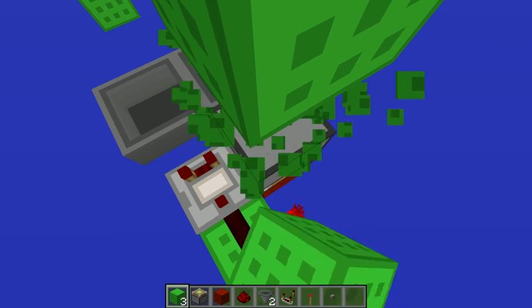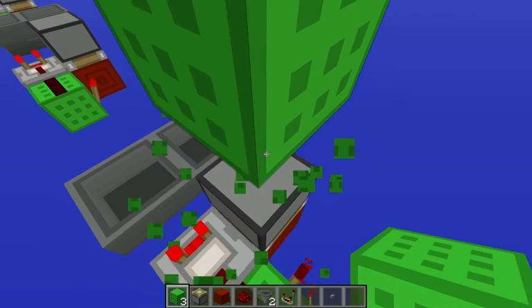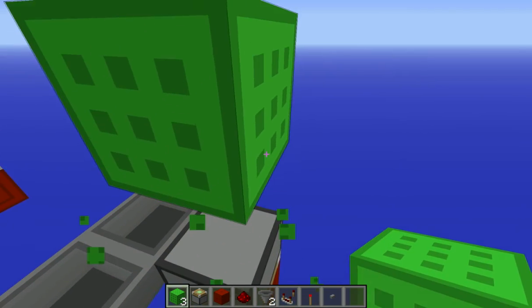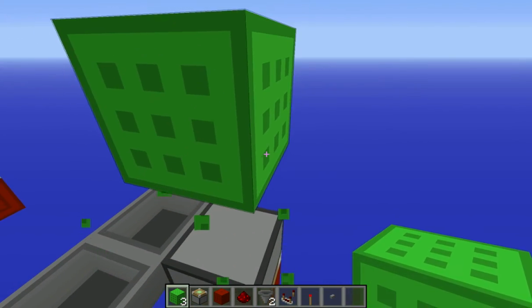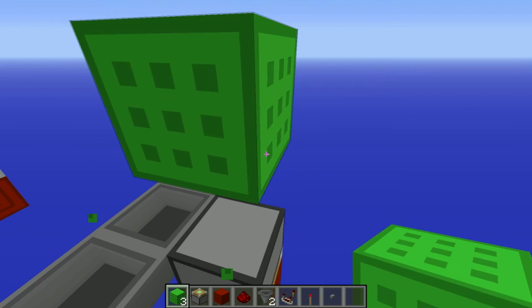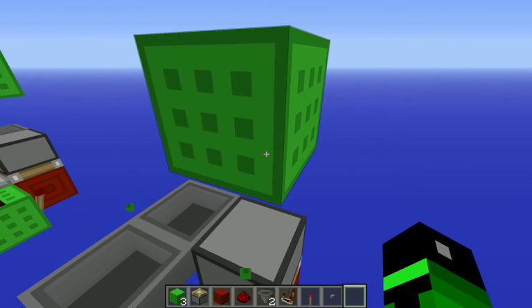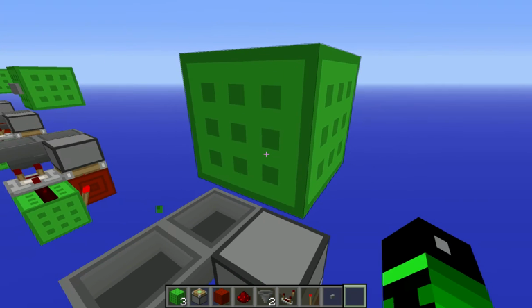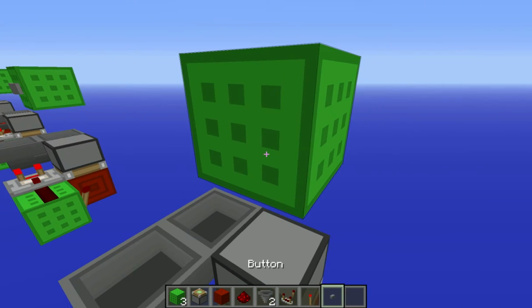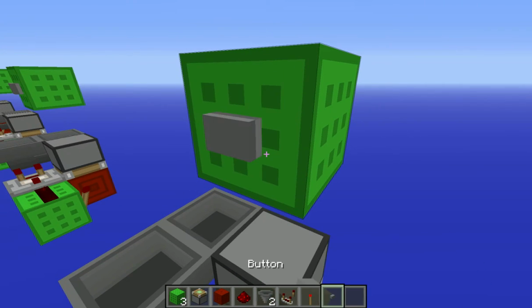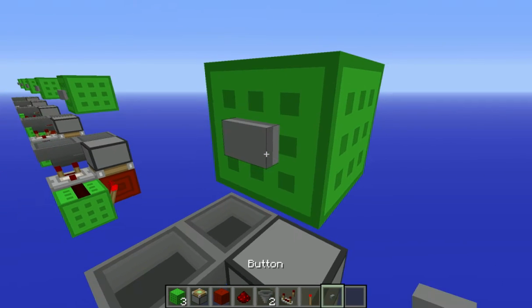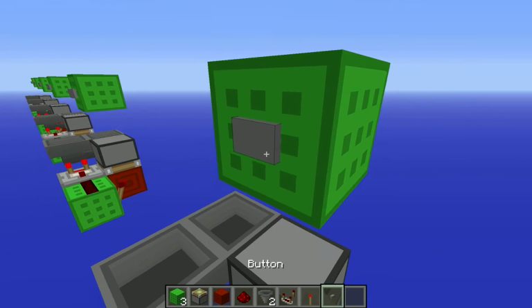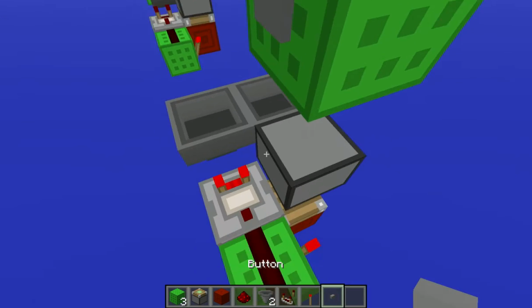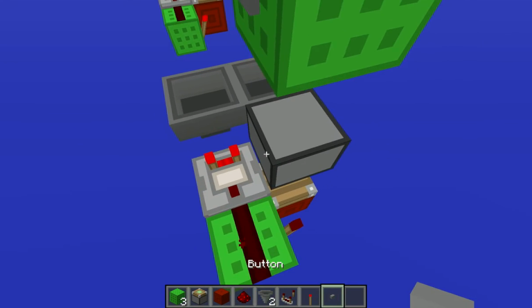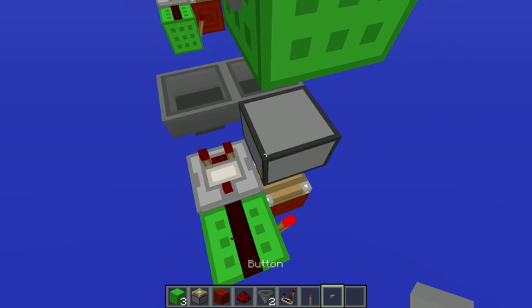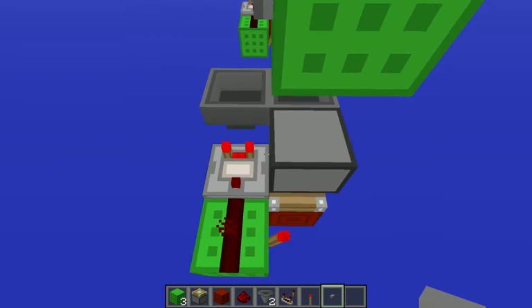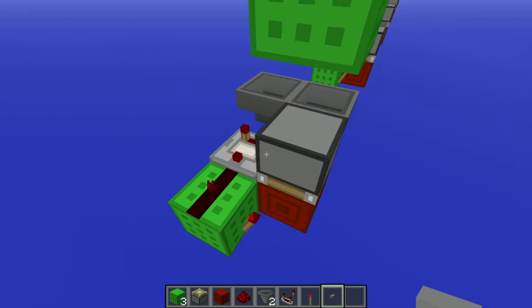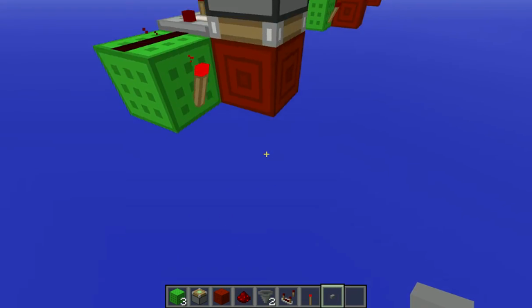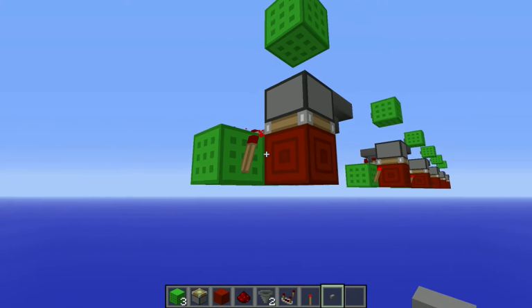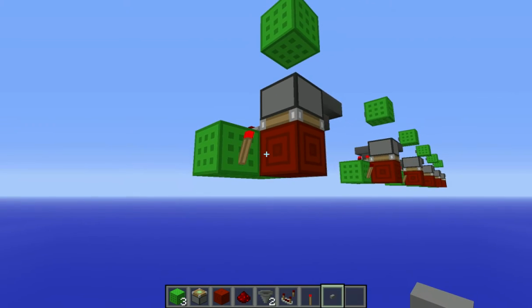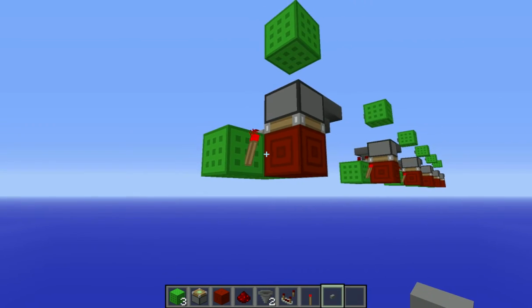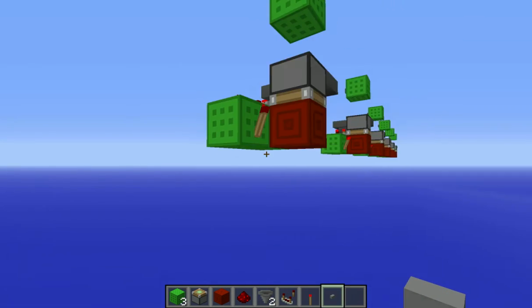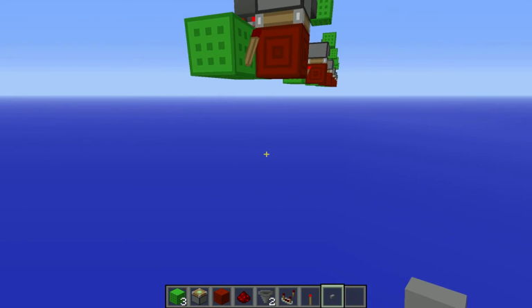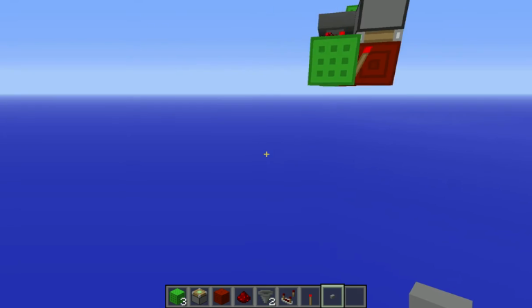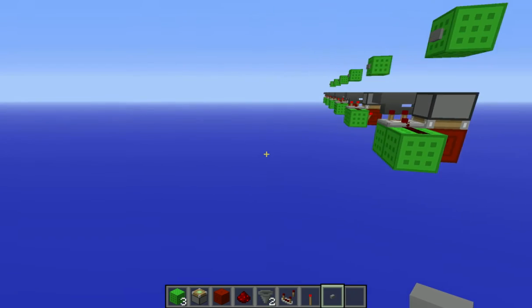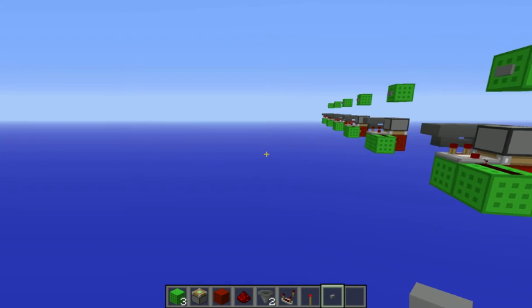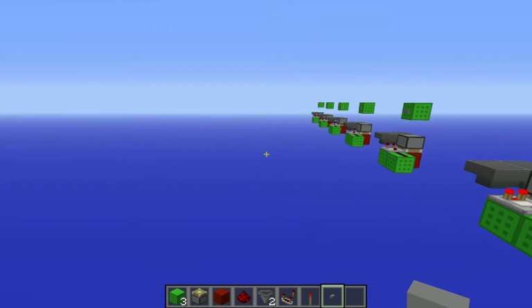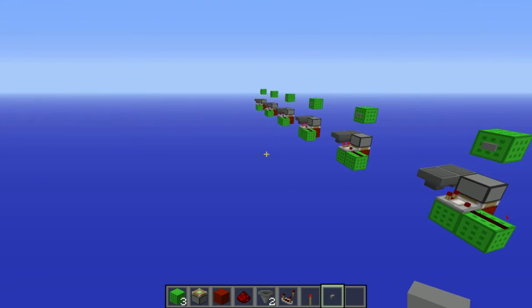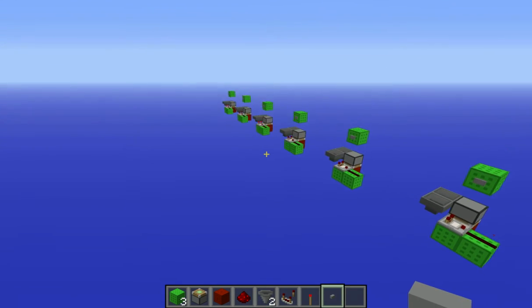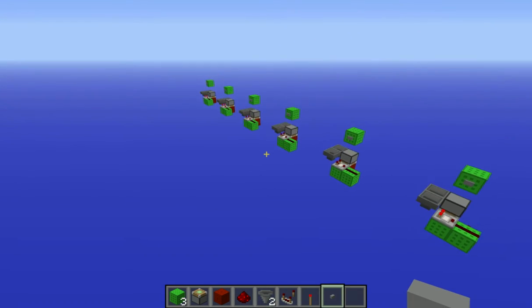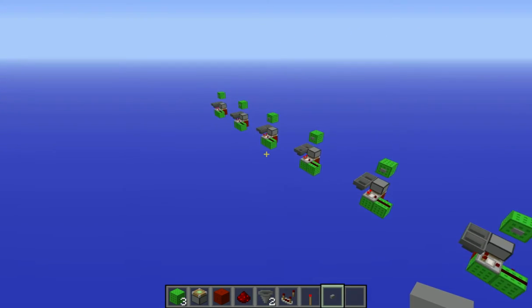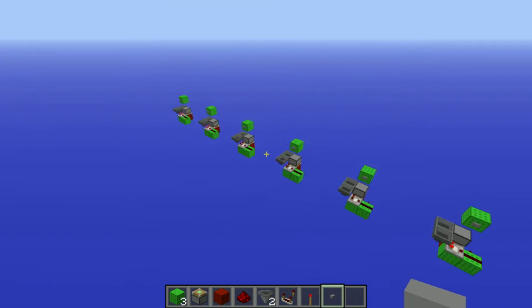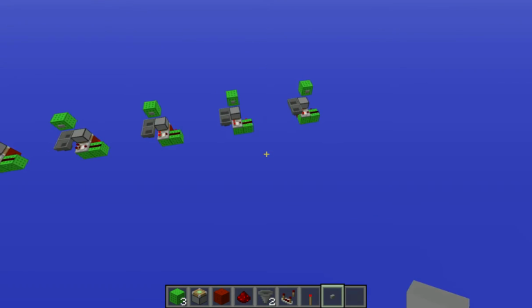Go up here, place your button on a block, and you have a magic button. It is that easy. Look at that.